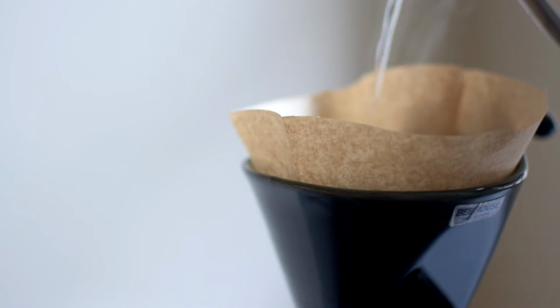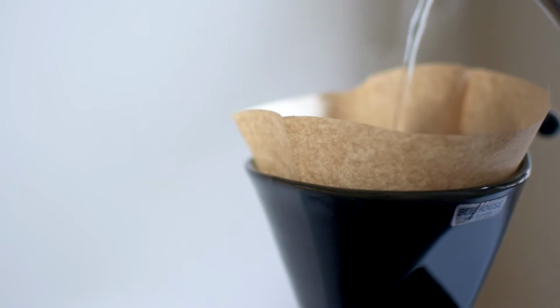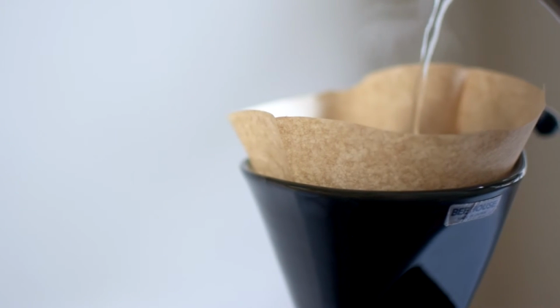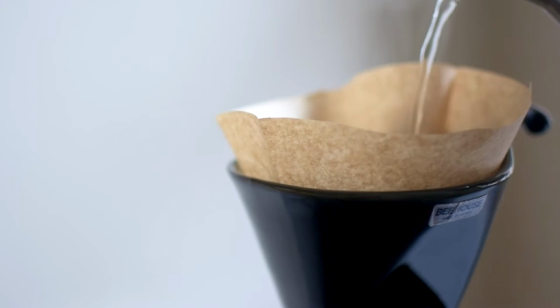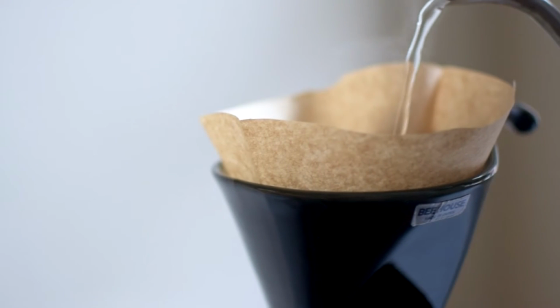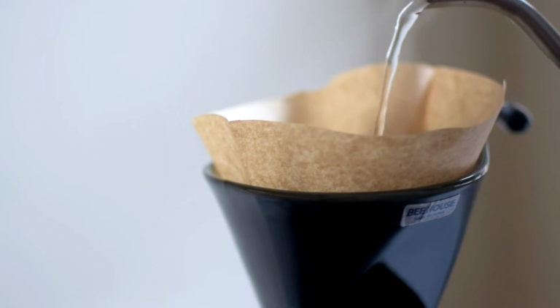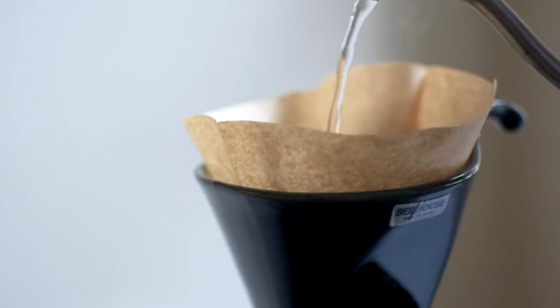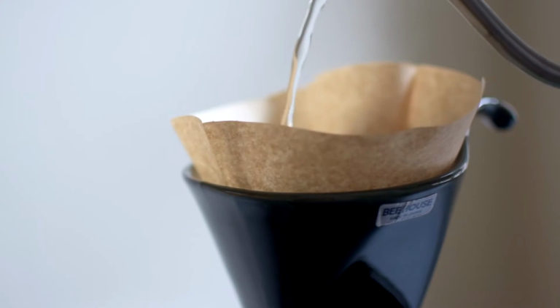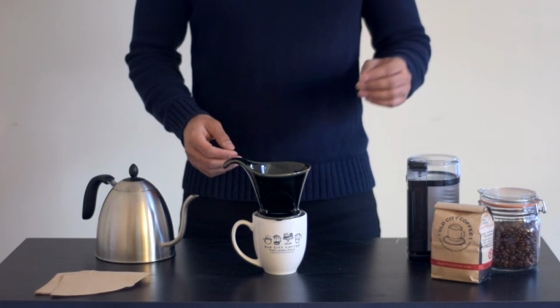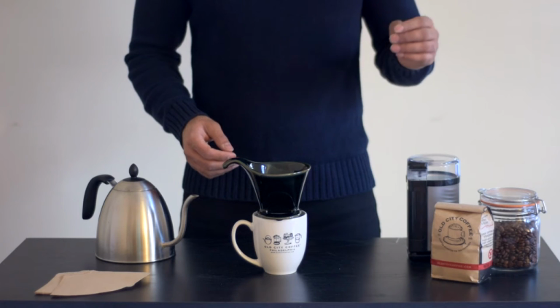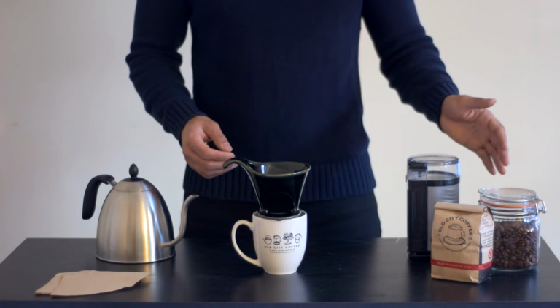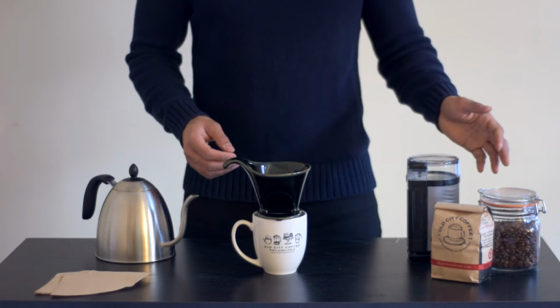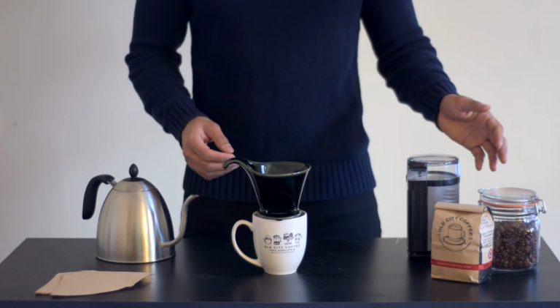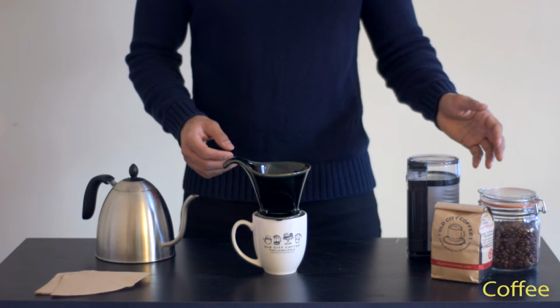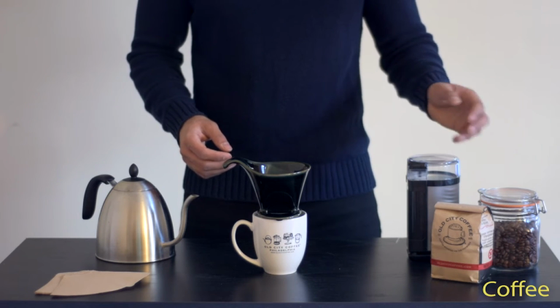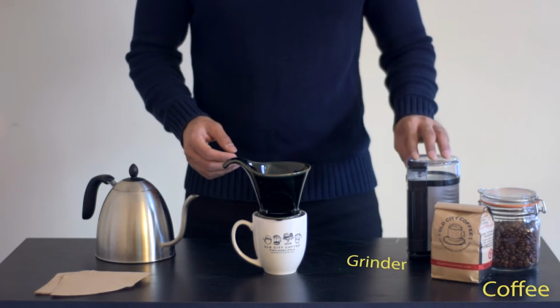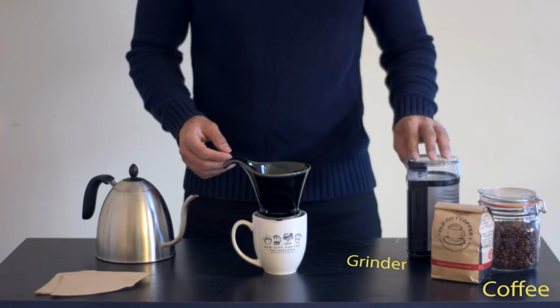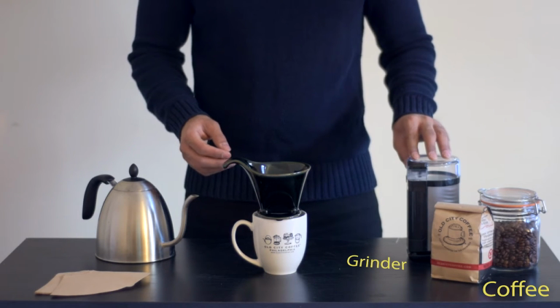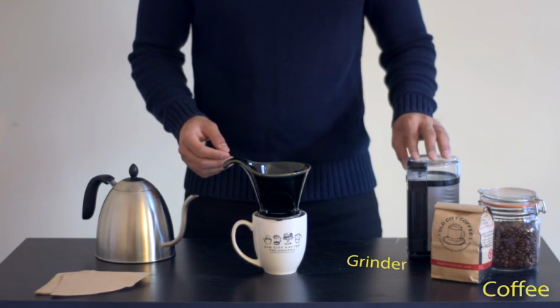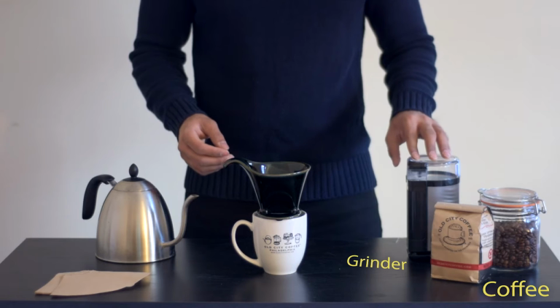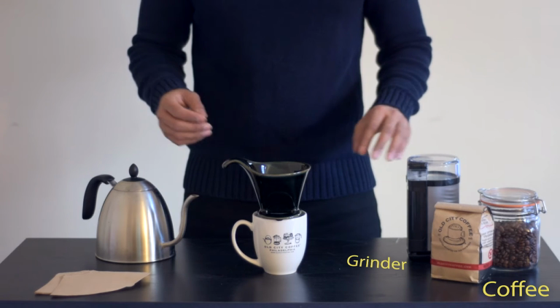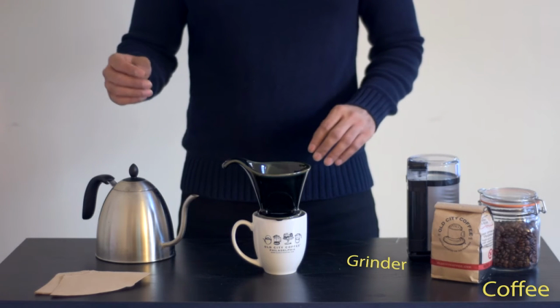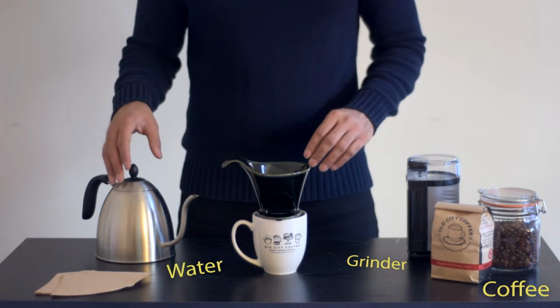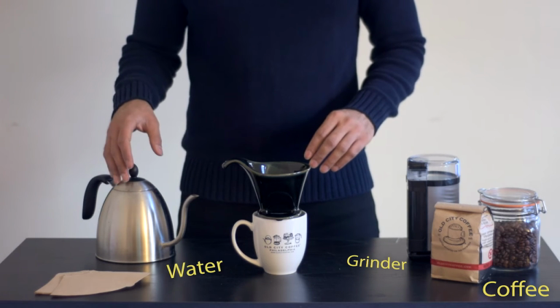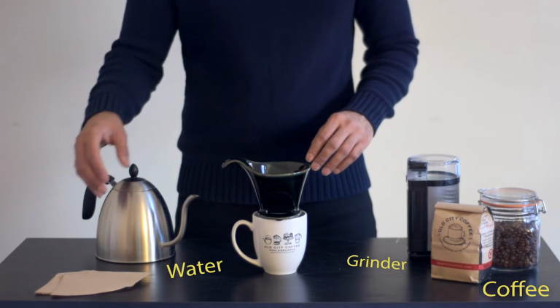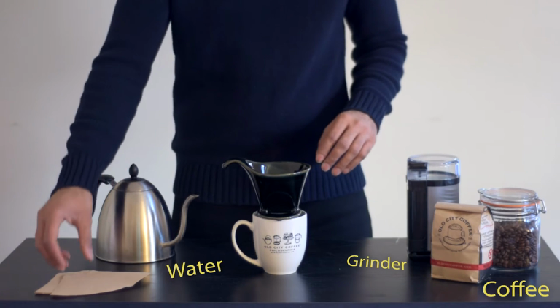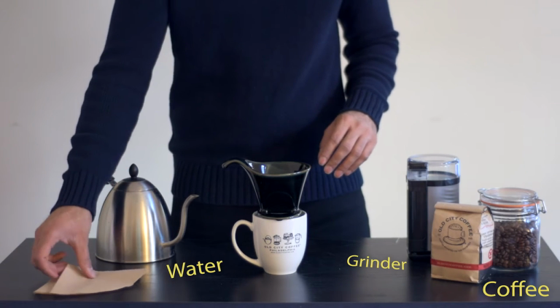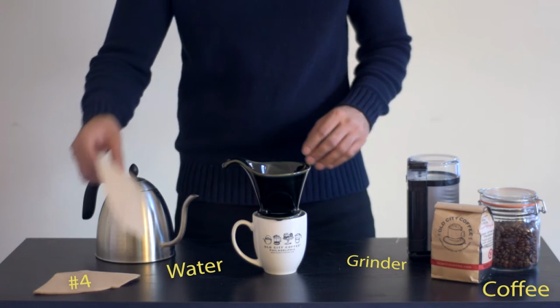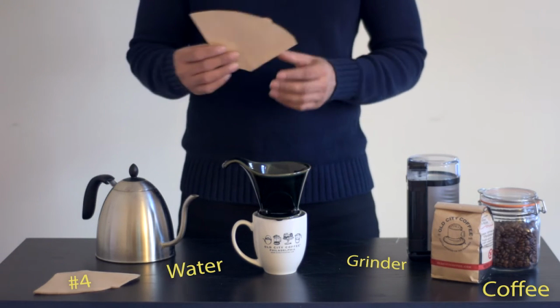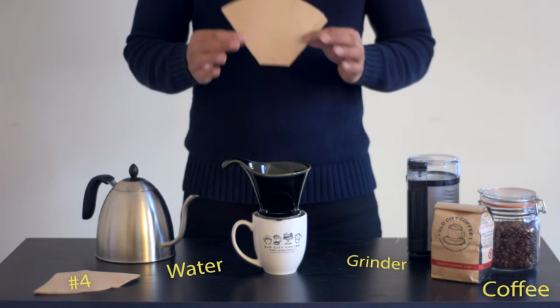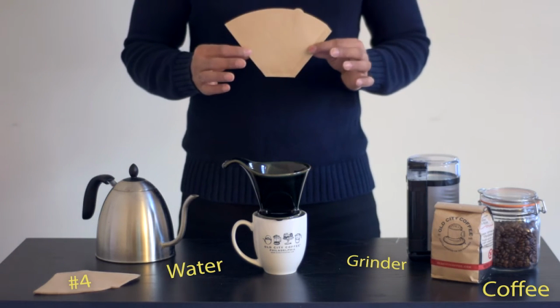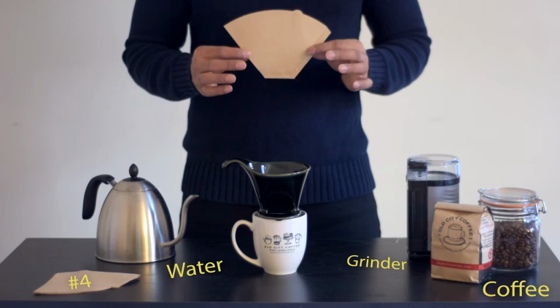Today we're going to show you how to use one. To get started, you'll need coffee, a grinder, water, and number four filters. That's it.